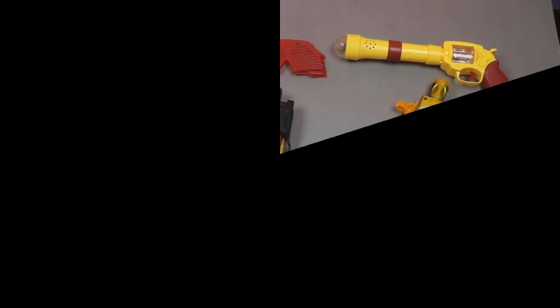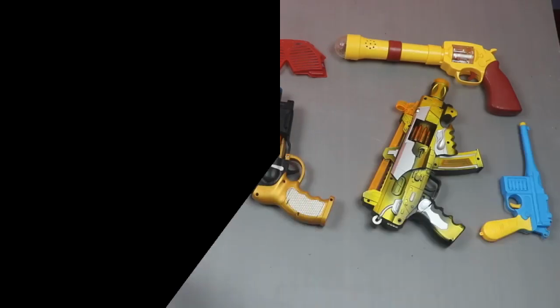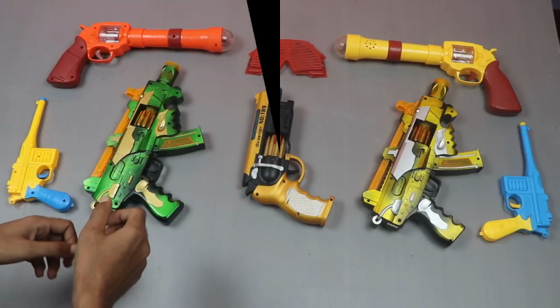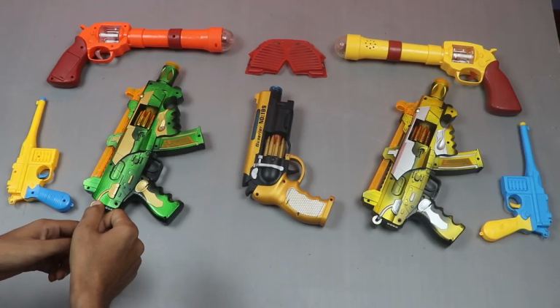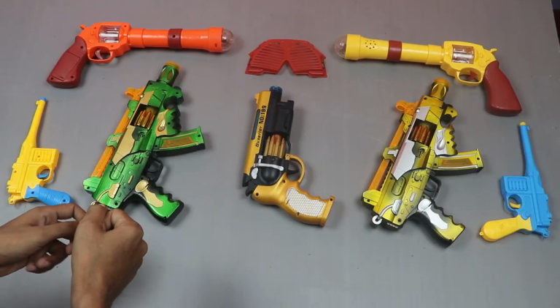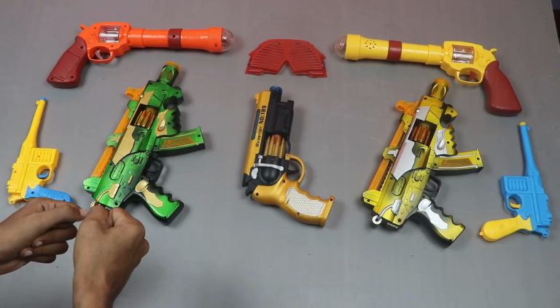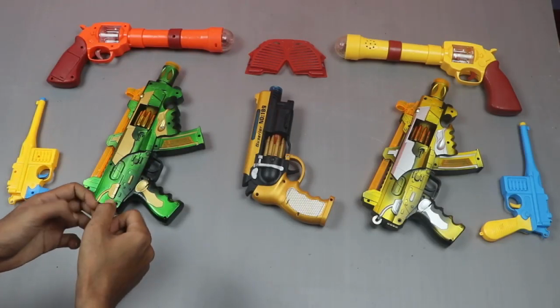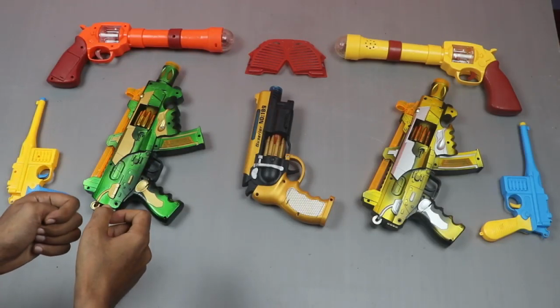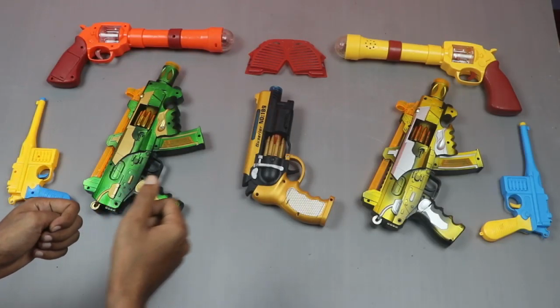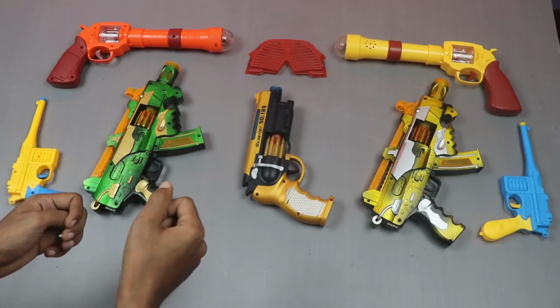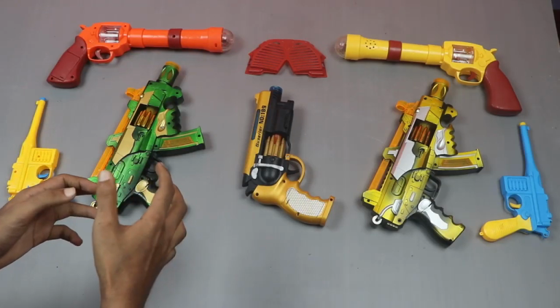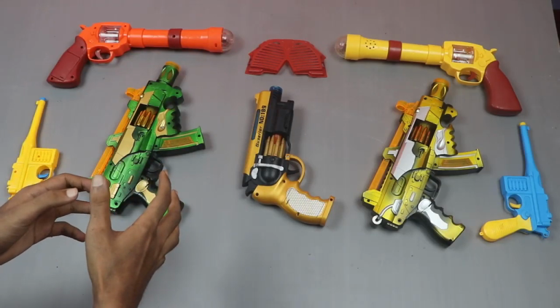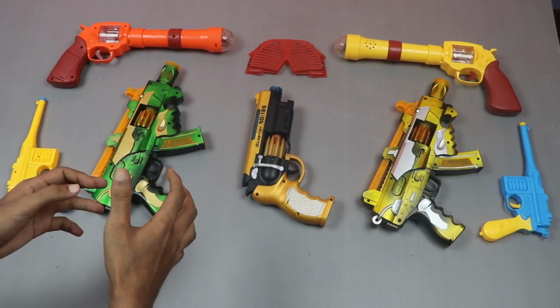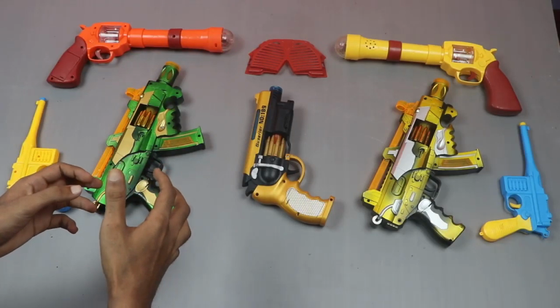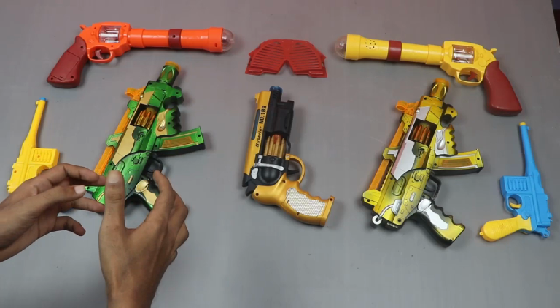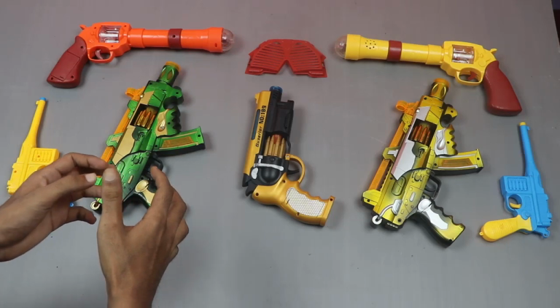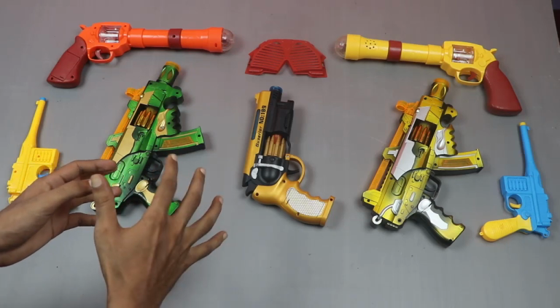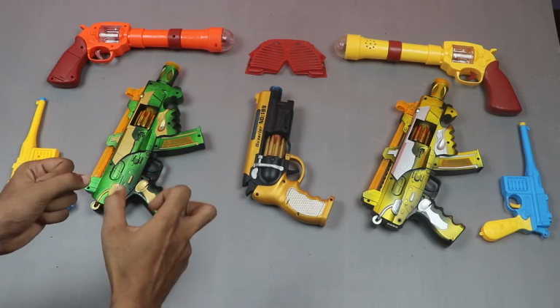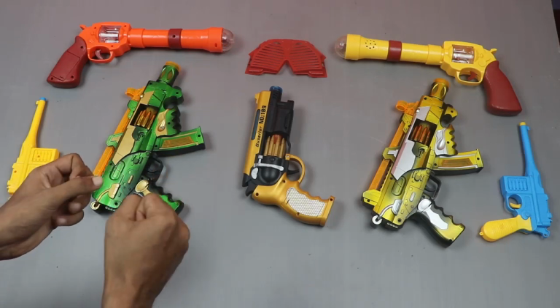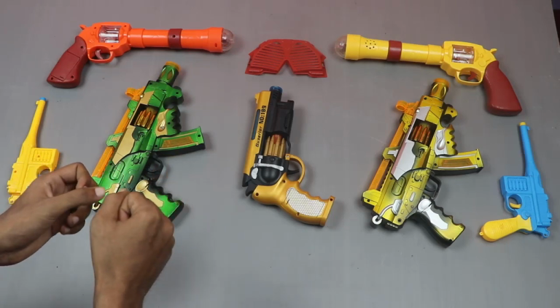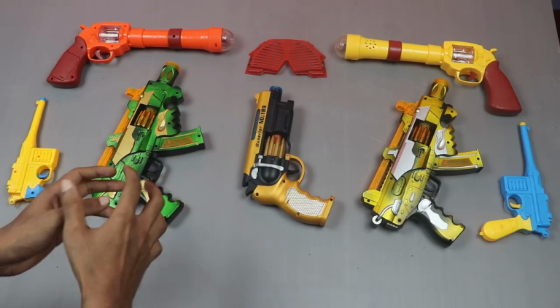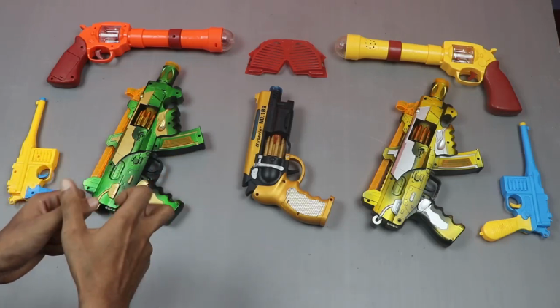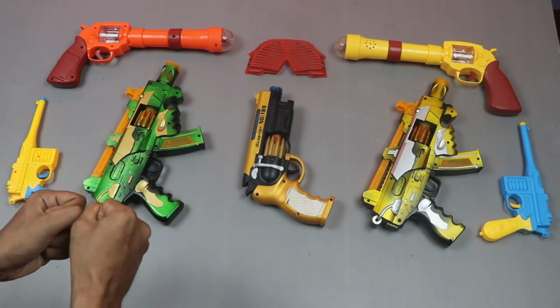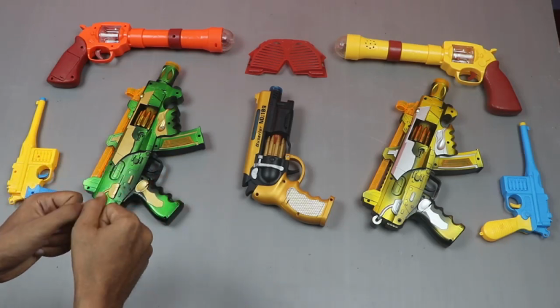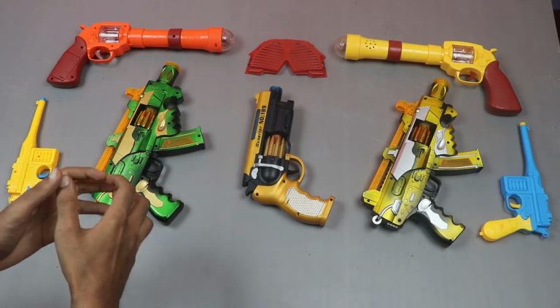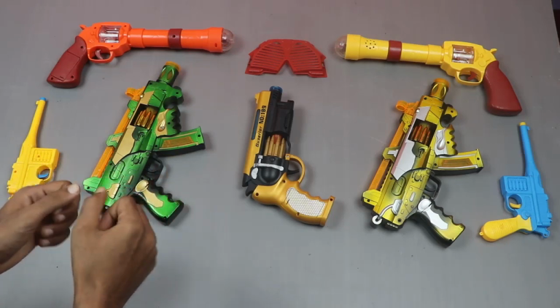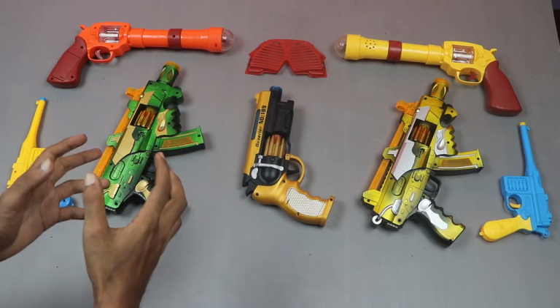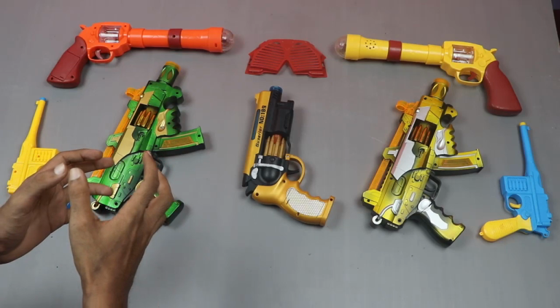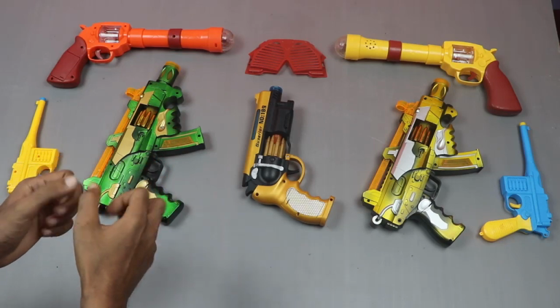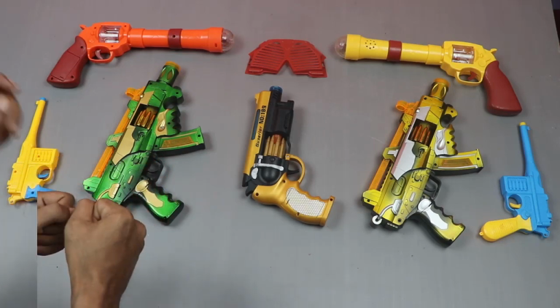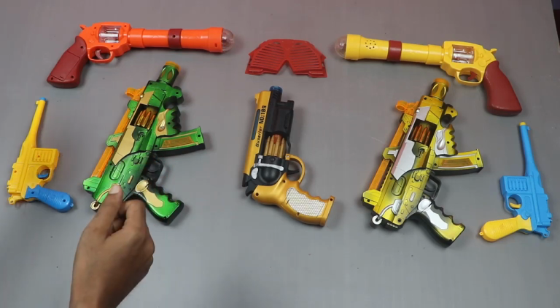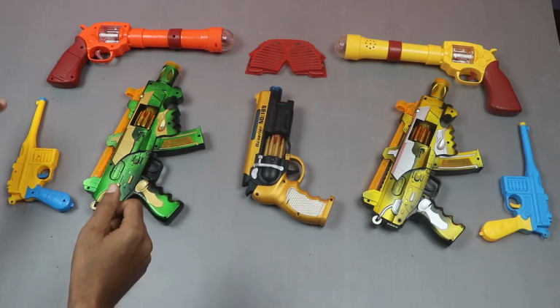Hey guys, welcome to my channel. I hope everyone is good. Today some toy pistol reviews will be reviewed. So let's go with our video.